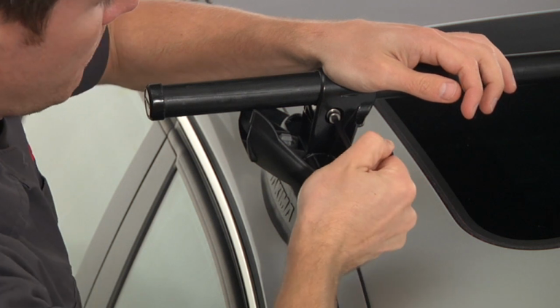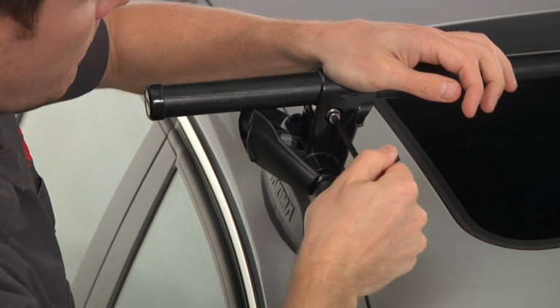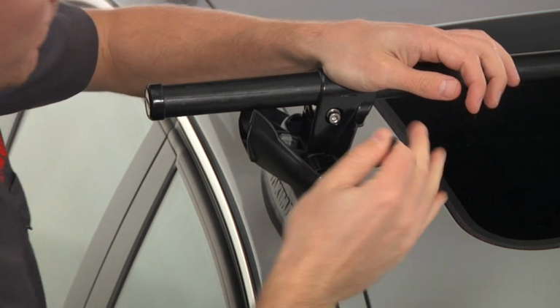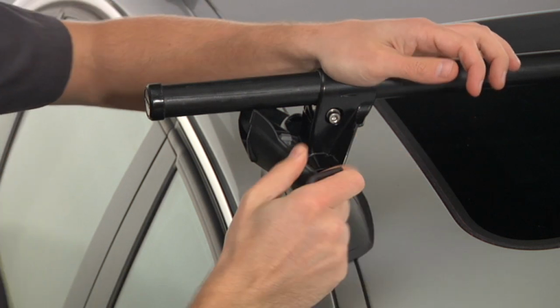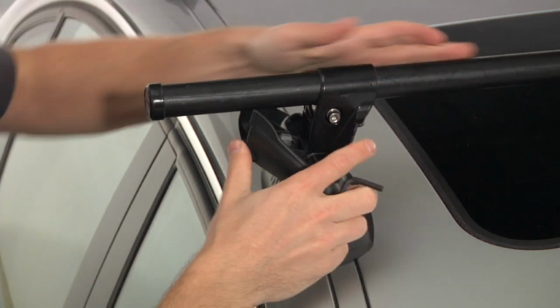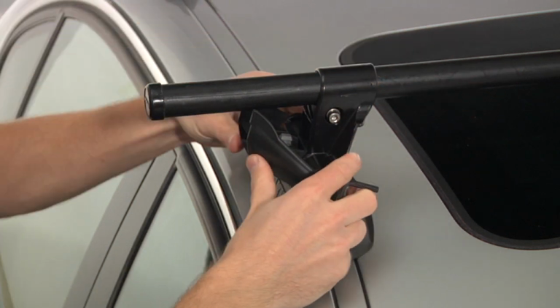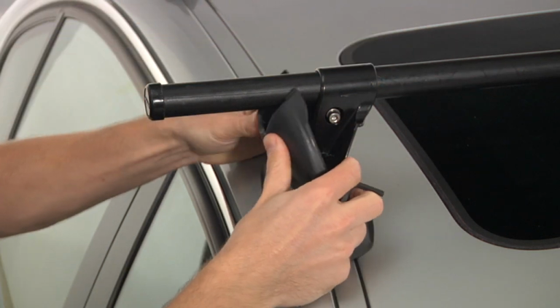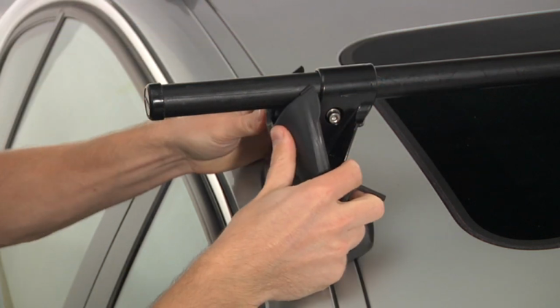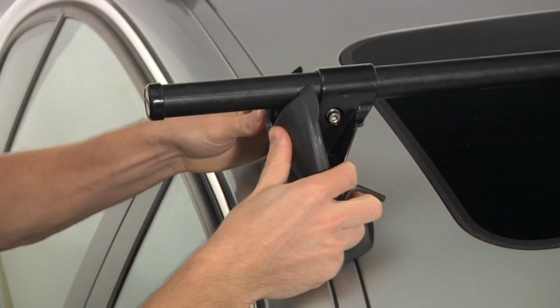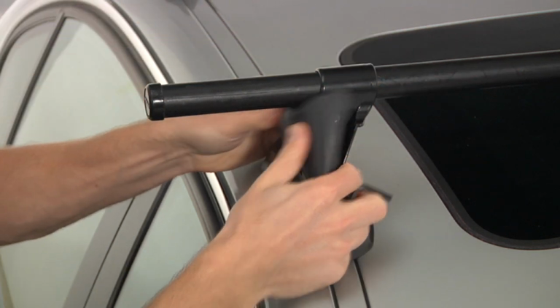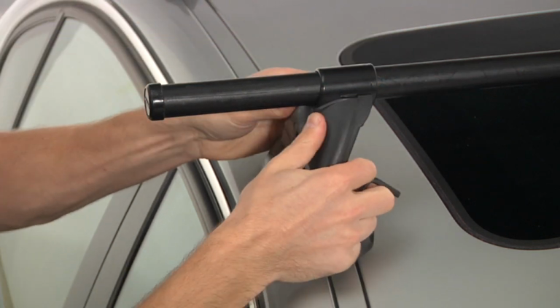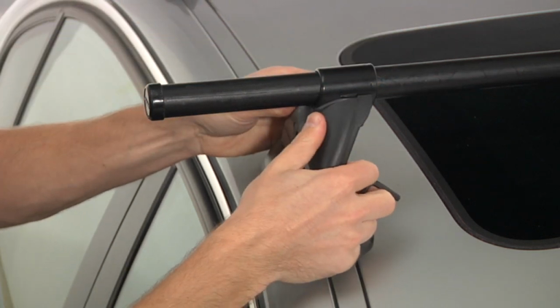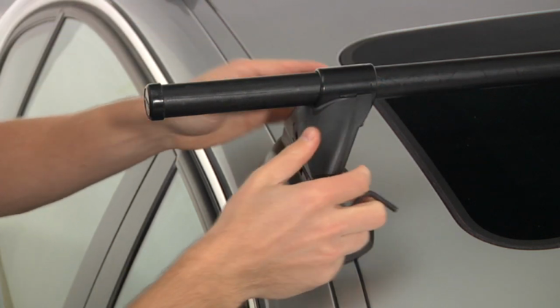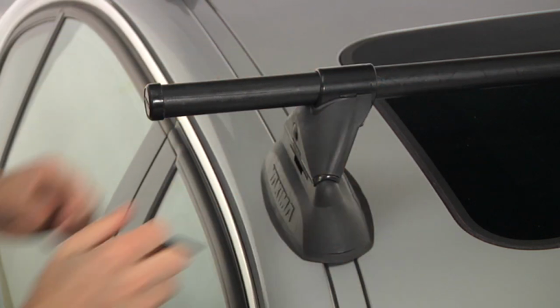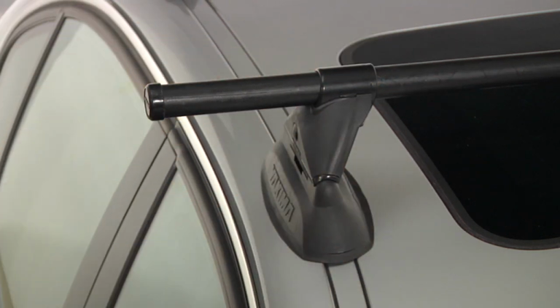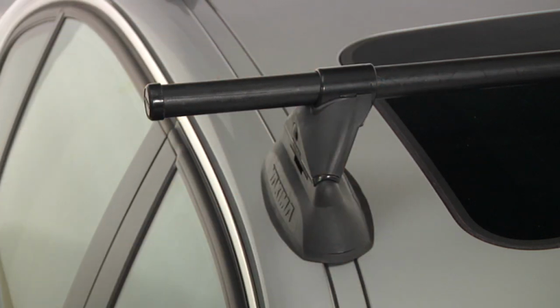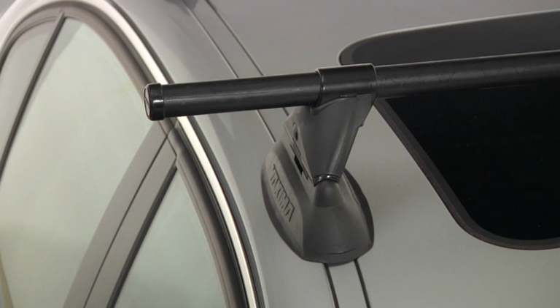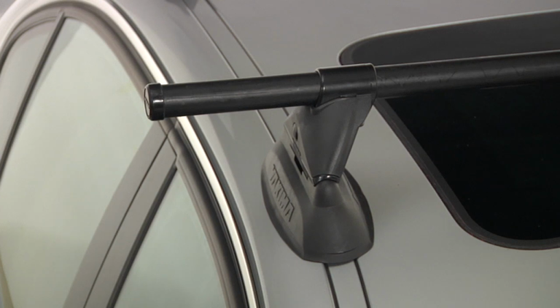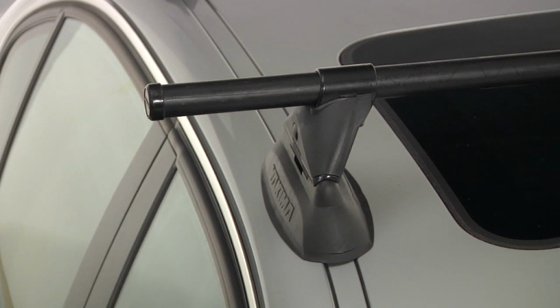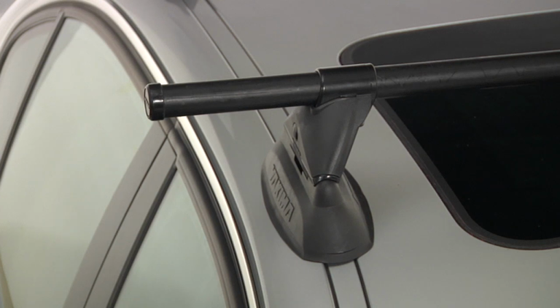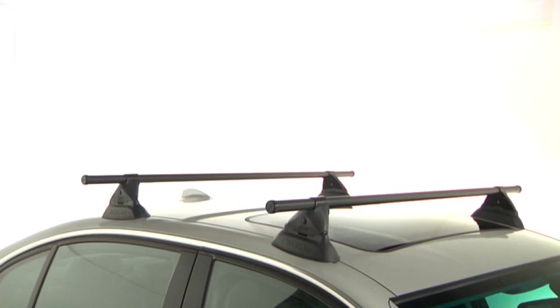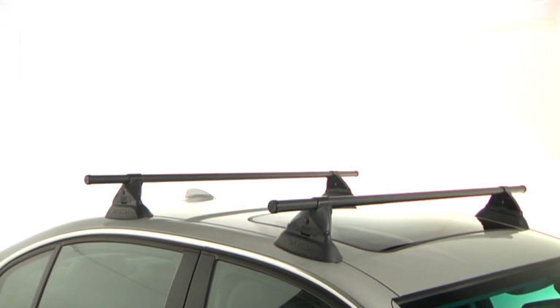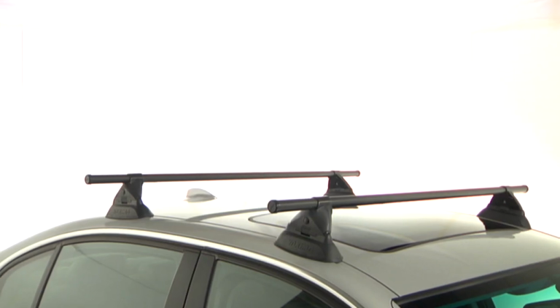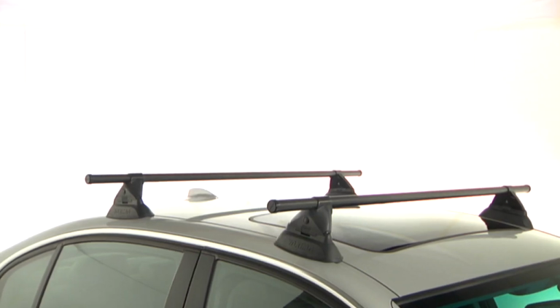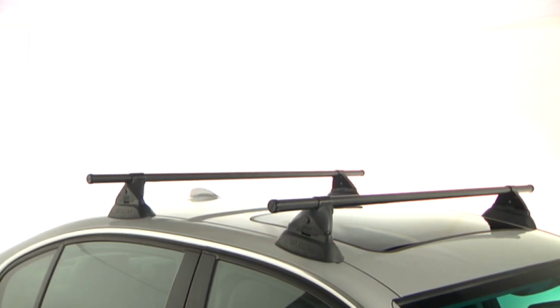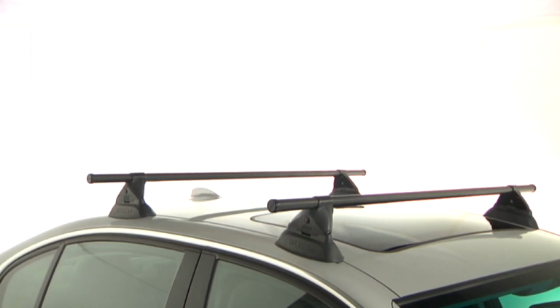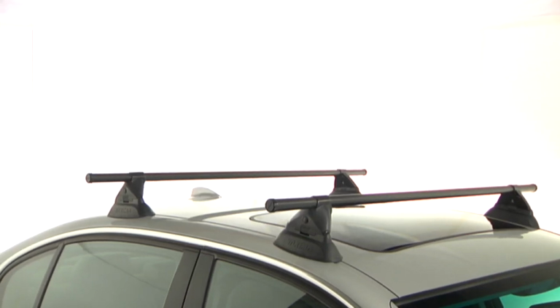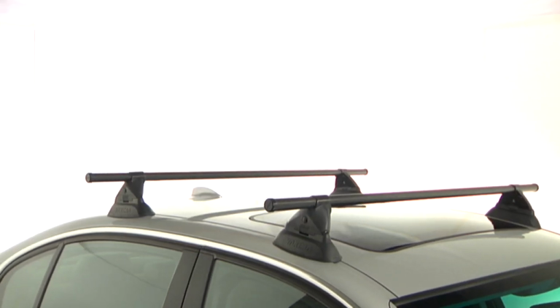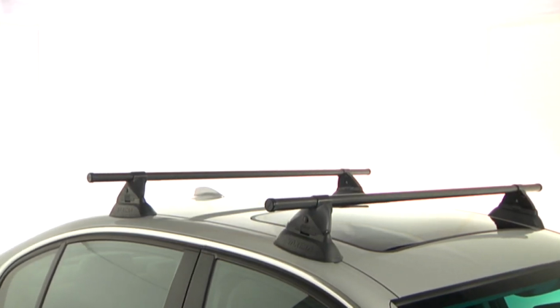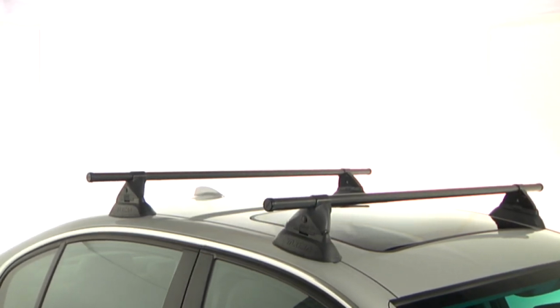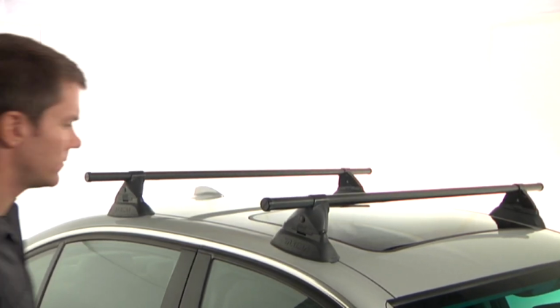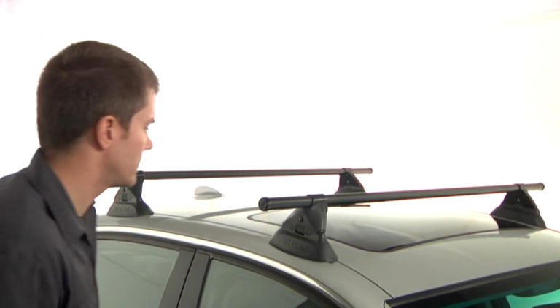Center the crossbar and fully tighten the towers while applying downward pressure on the tower. When tight, you can close the cover. You should hear a snap indicating the cover is fully closed. Test your install by pushing up on the crossbar.